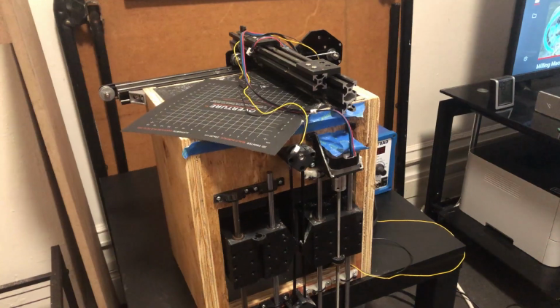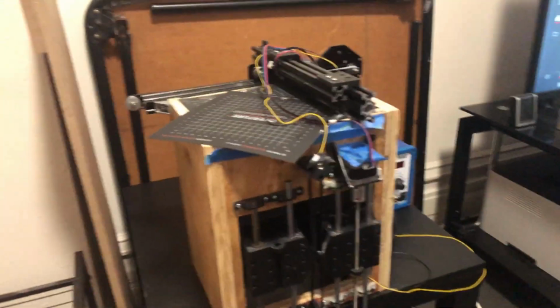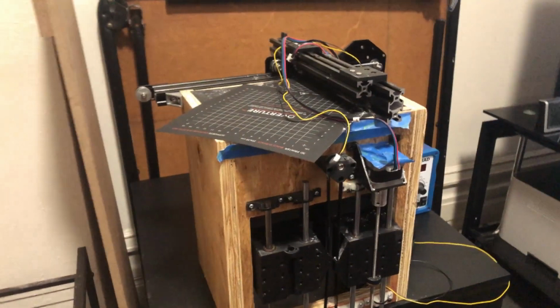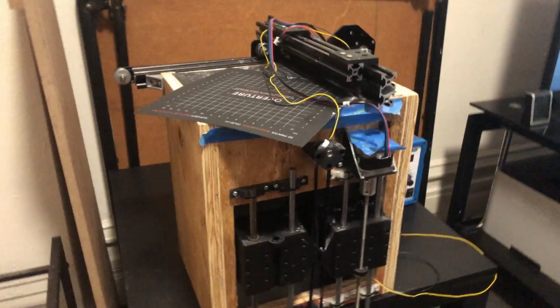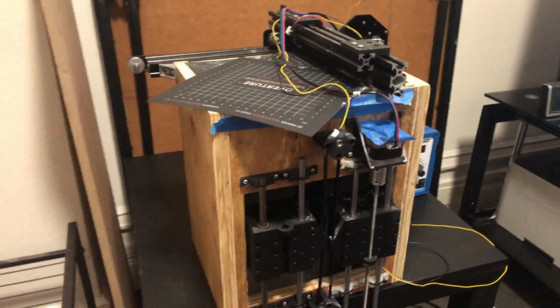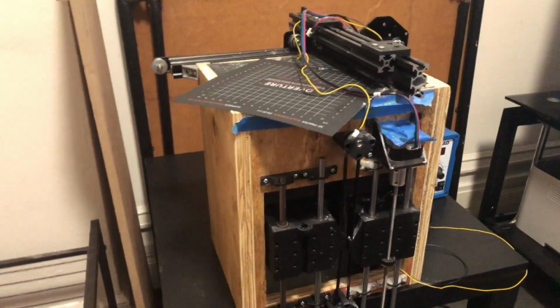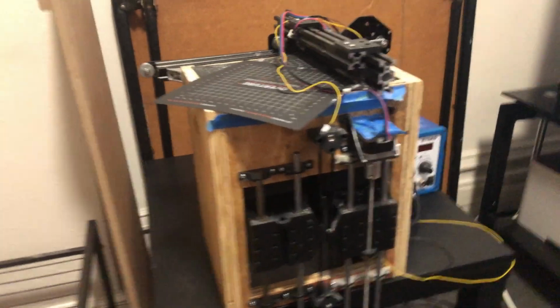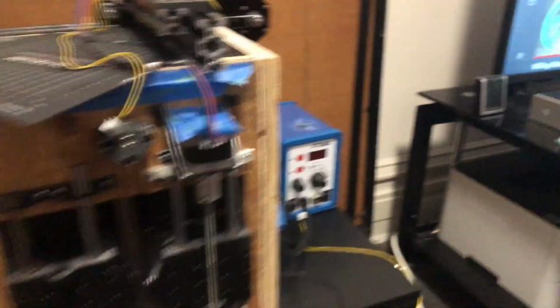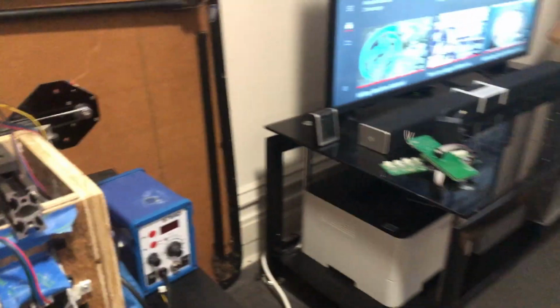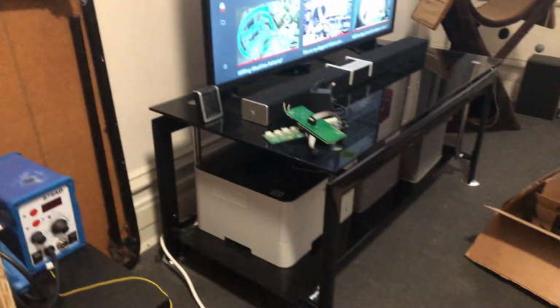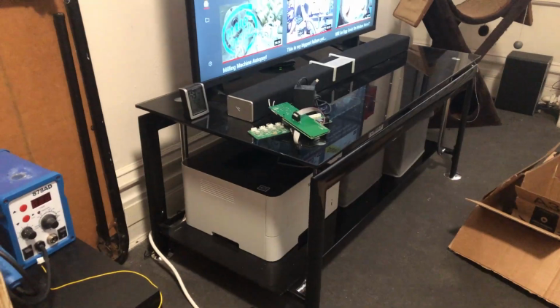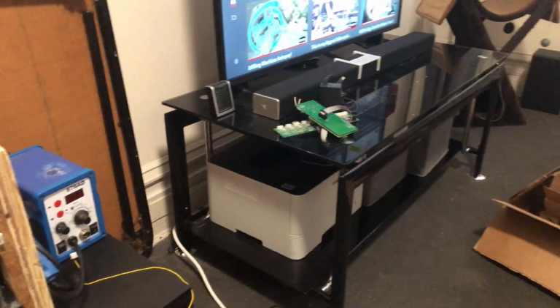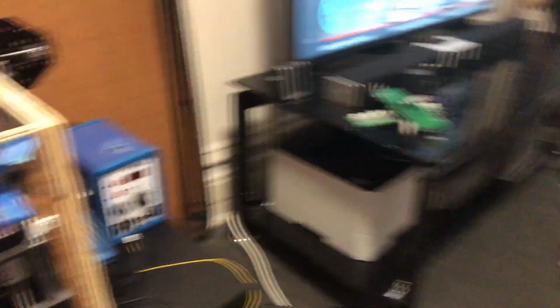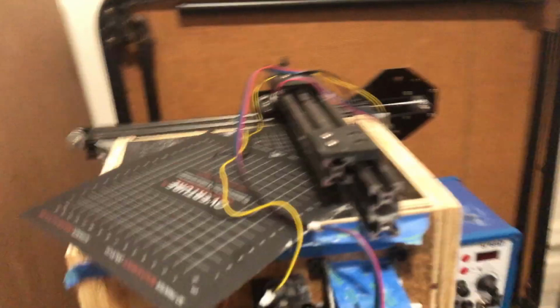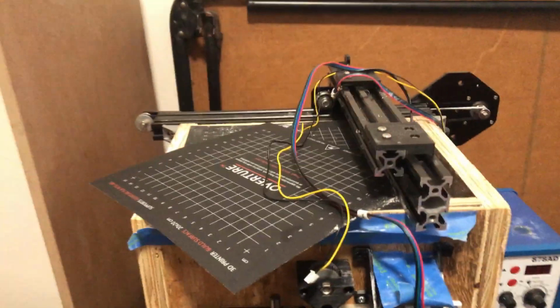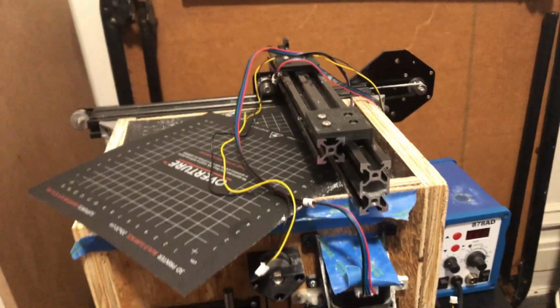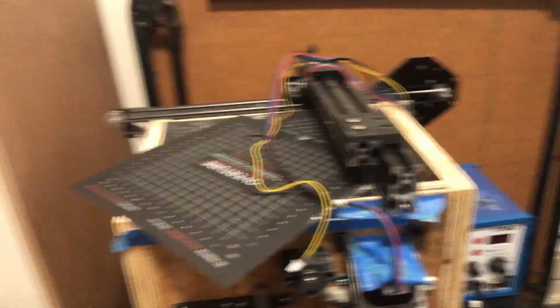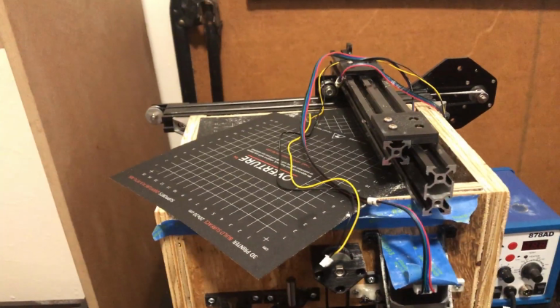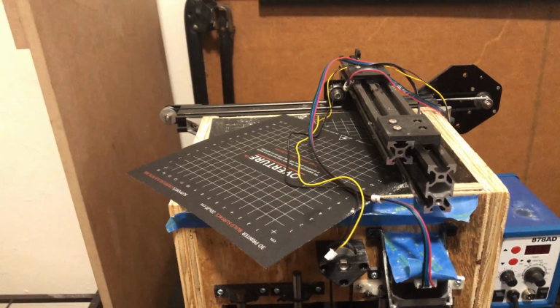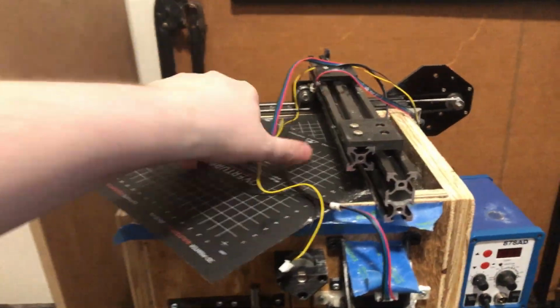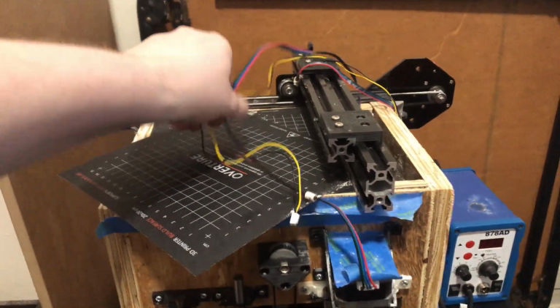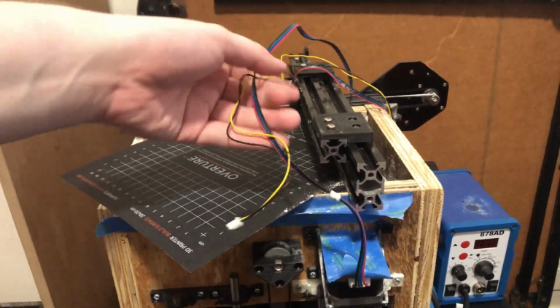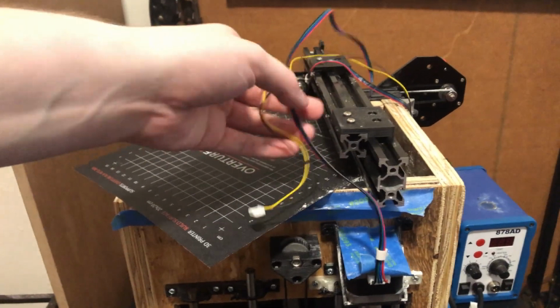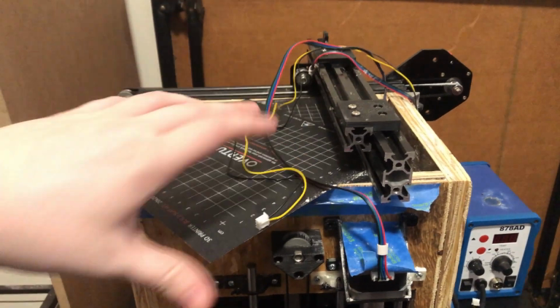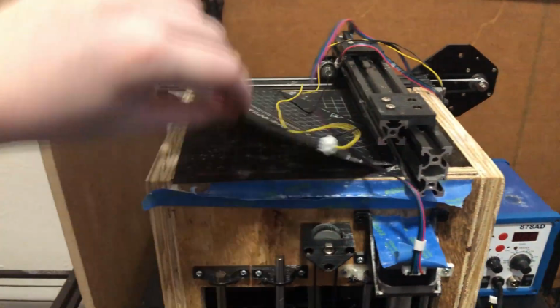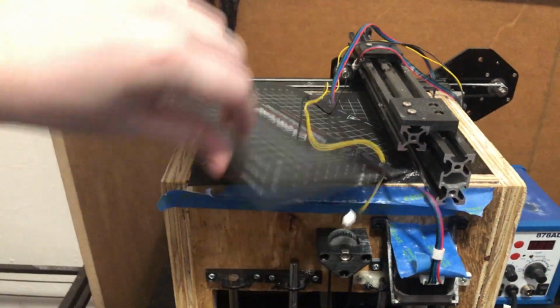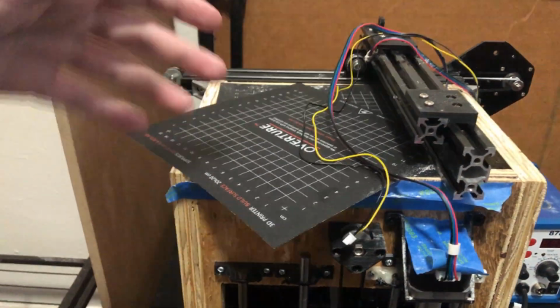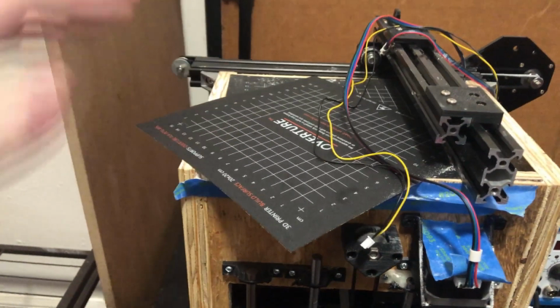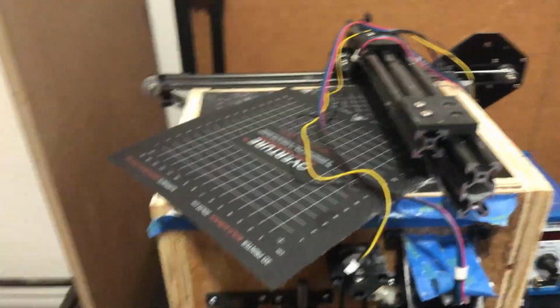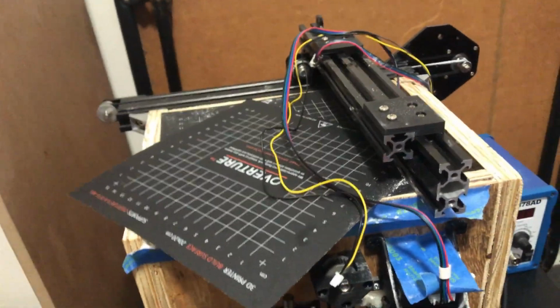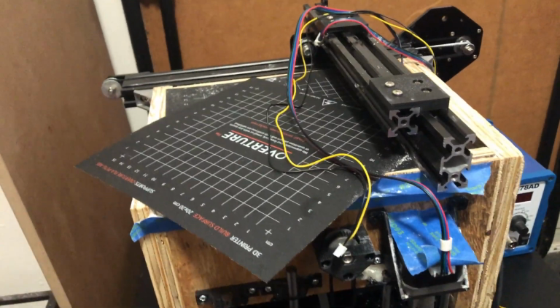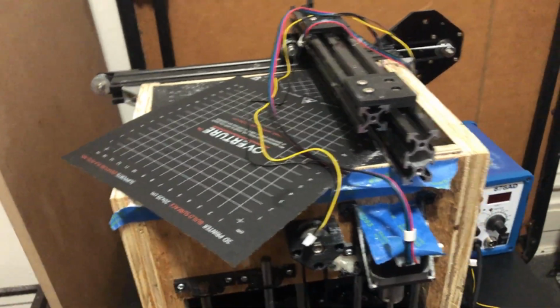So this is the printer right now. I've unhooked the driver board and stuff just because my cat was playing with it and I didn't want him to be messing with that stuff. I have parts for it that are just sitting on there right now.